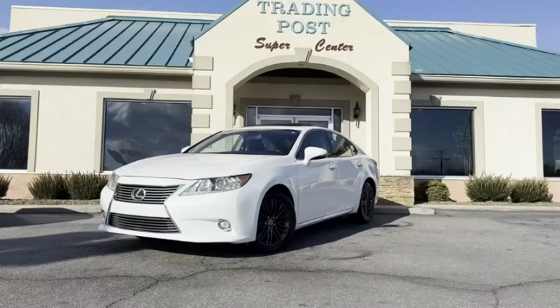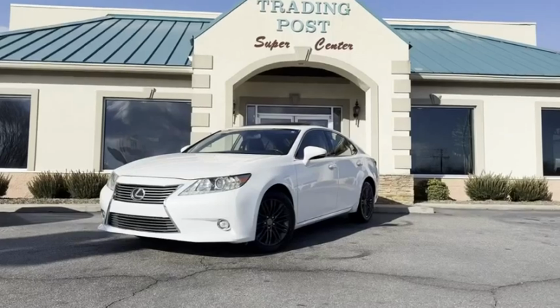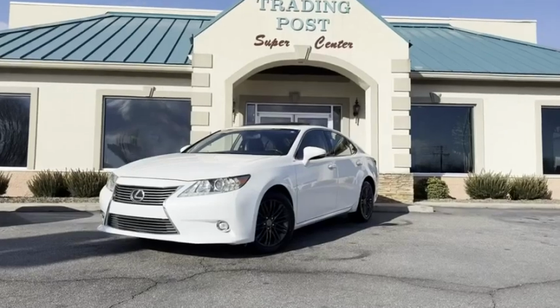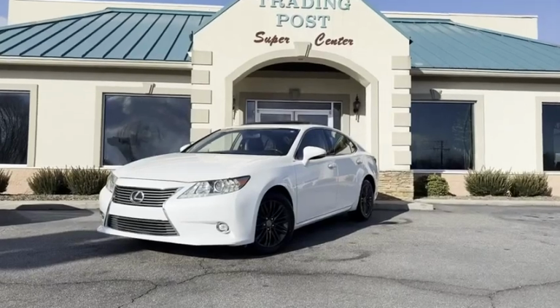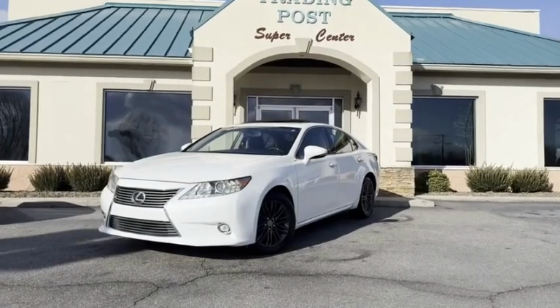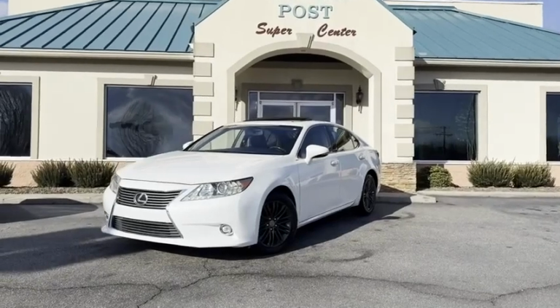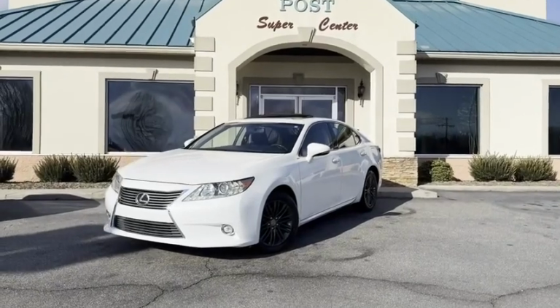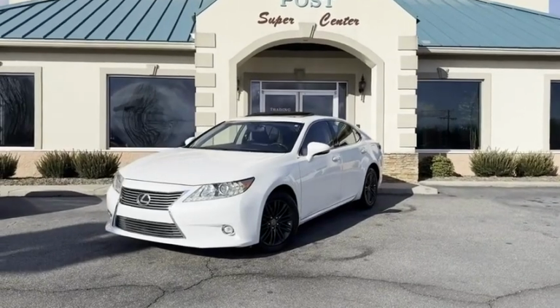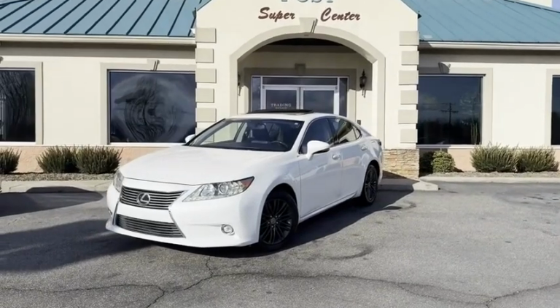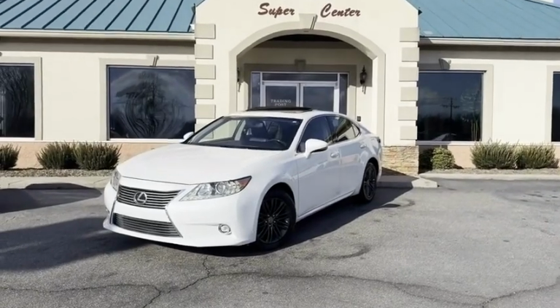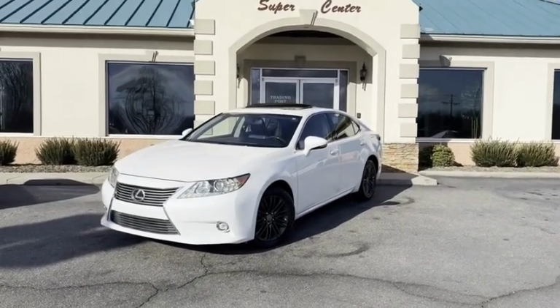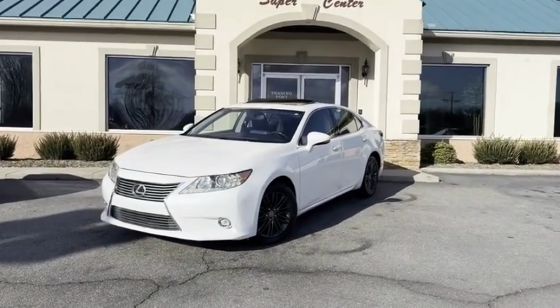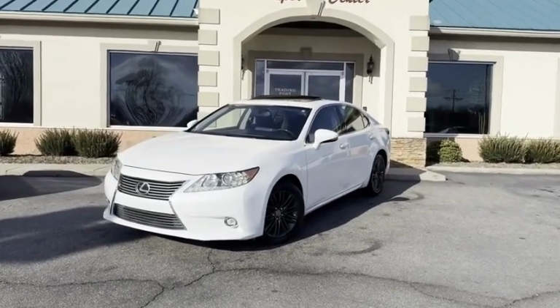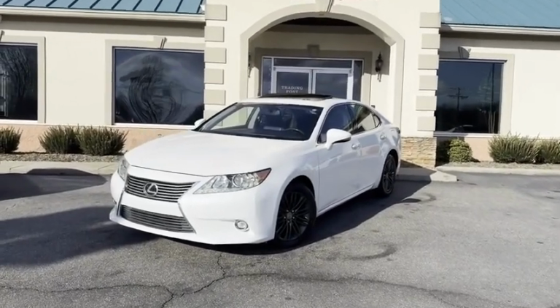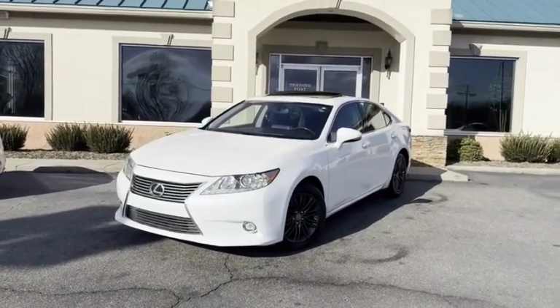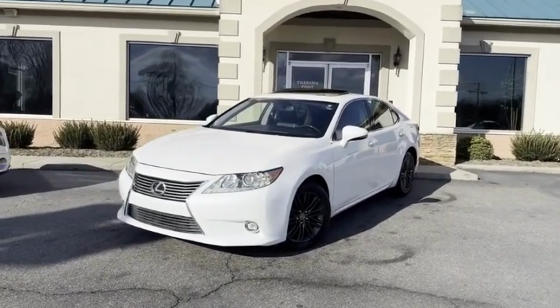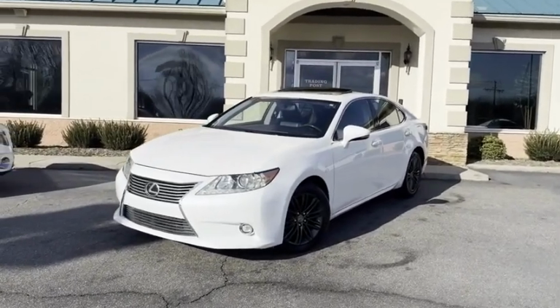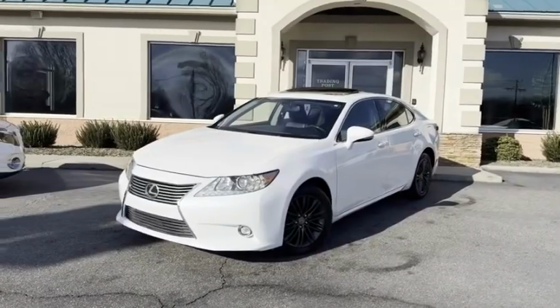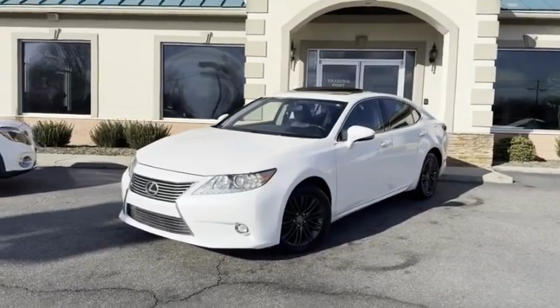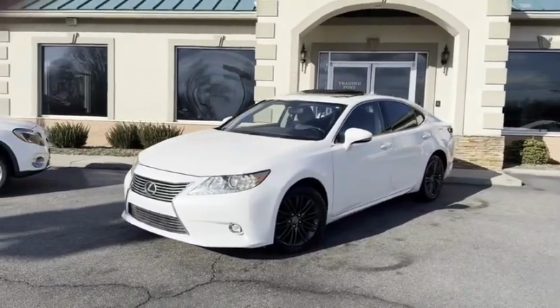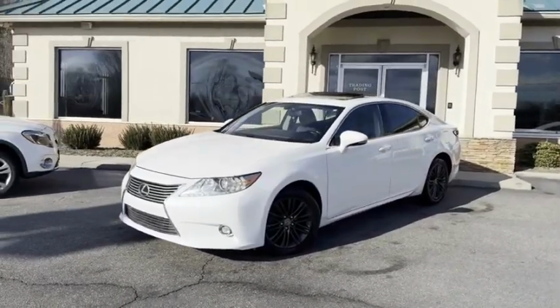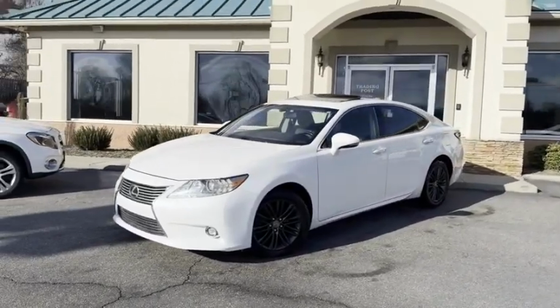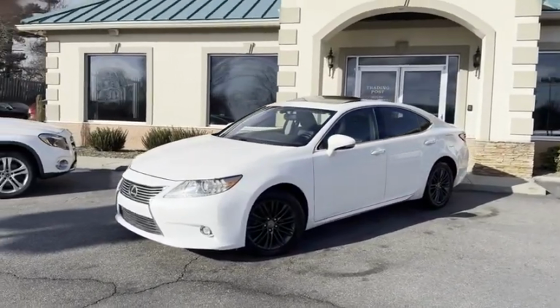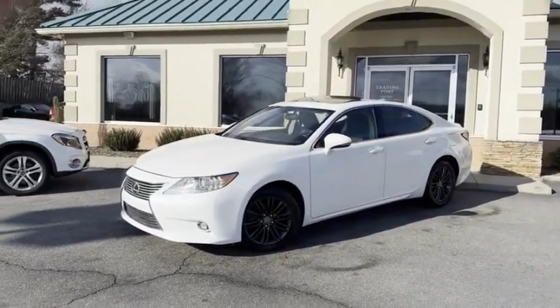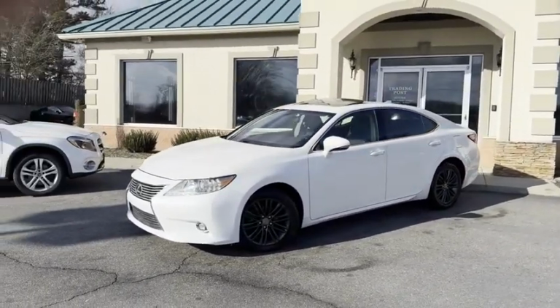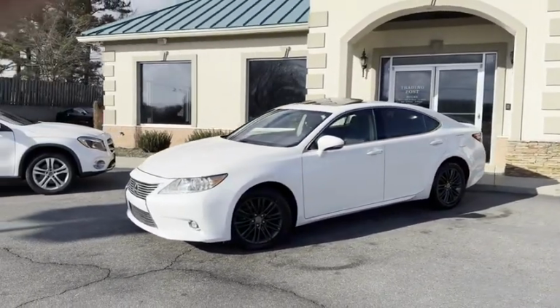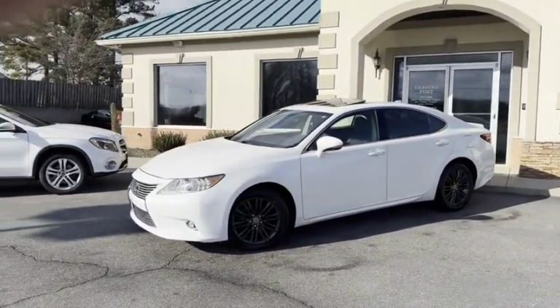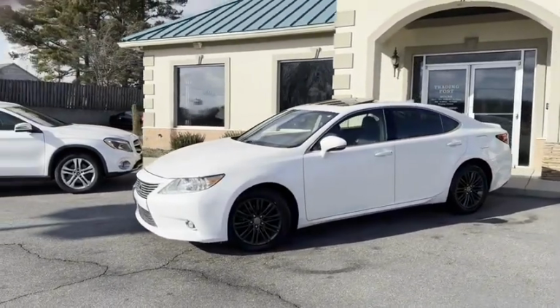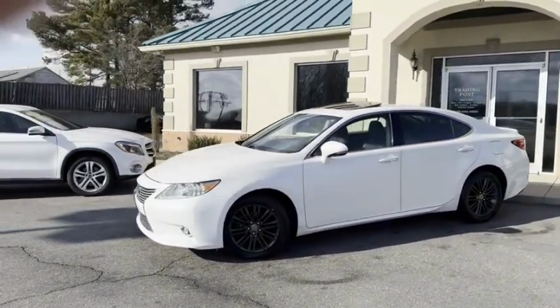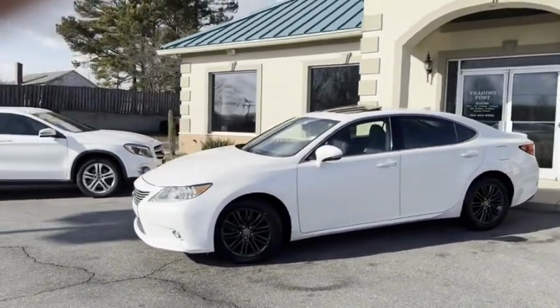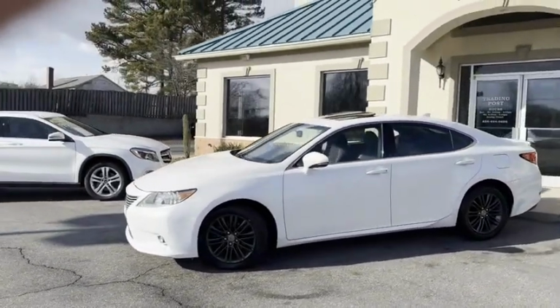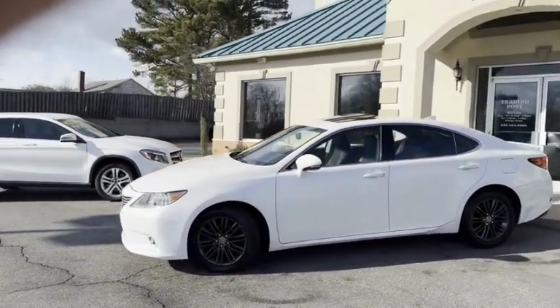Check out what we just traded for right here at the Trading Post — a Pearl White 2015 Lexus ES350. This thing's fully loaded.